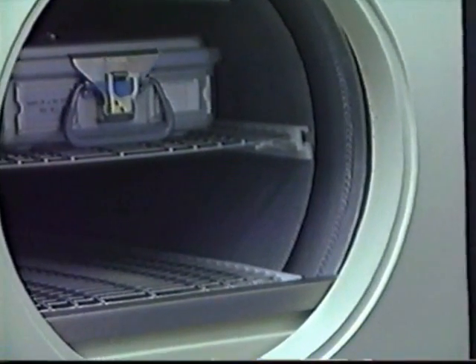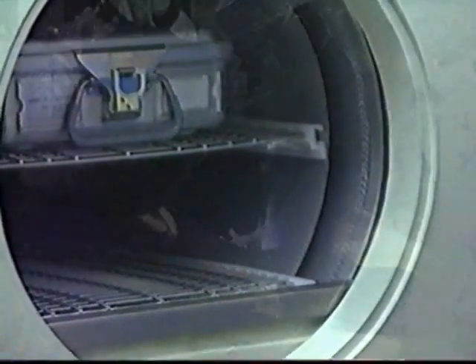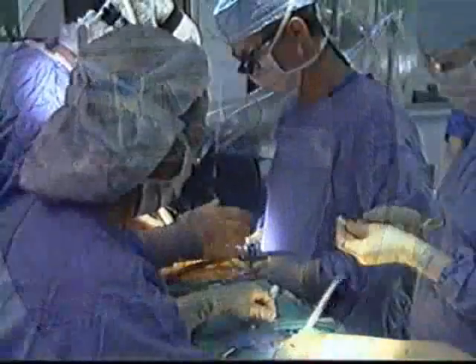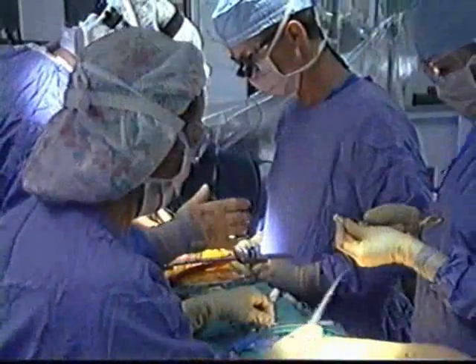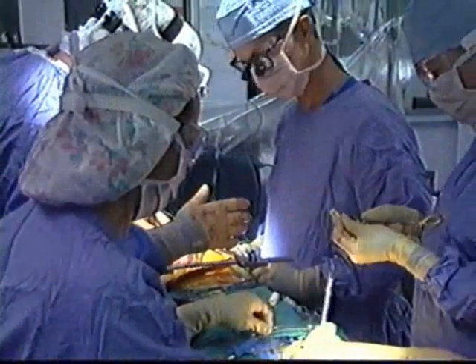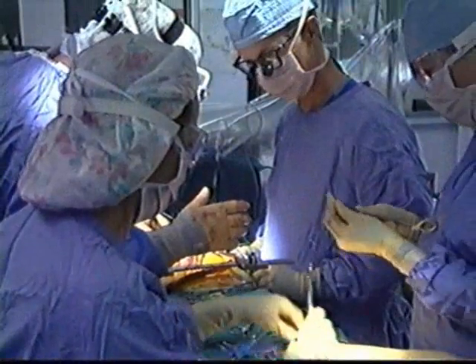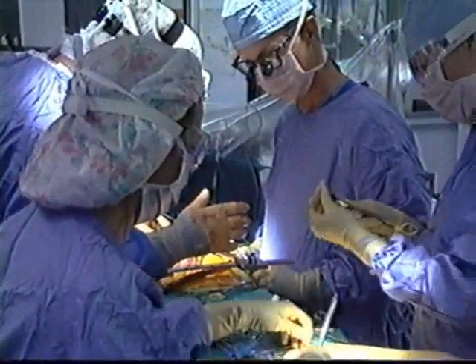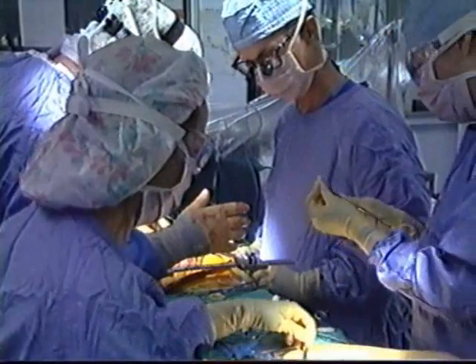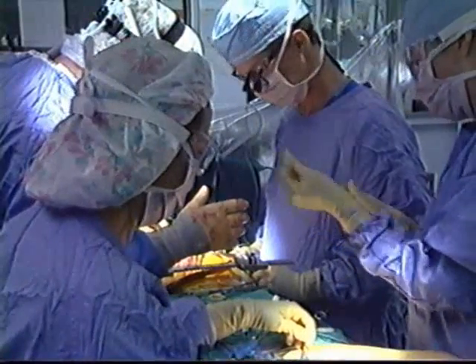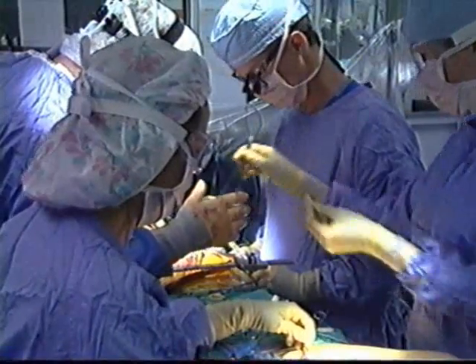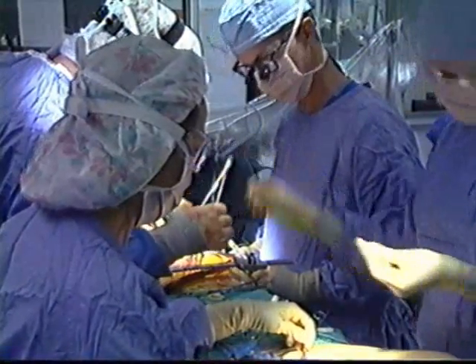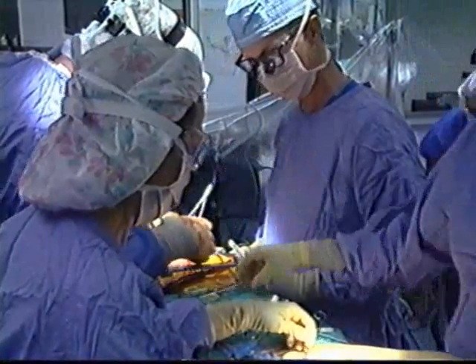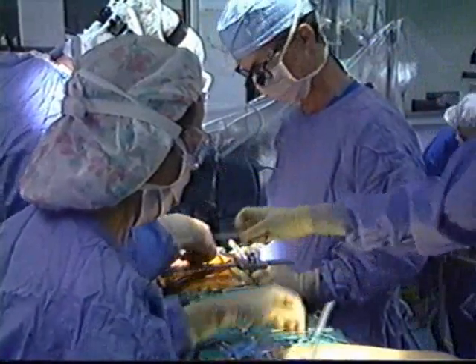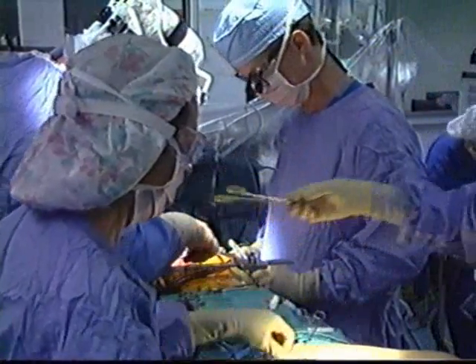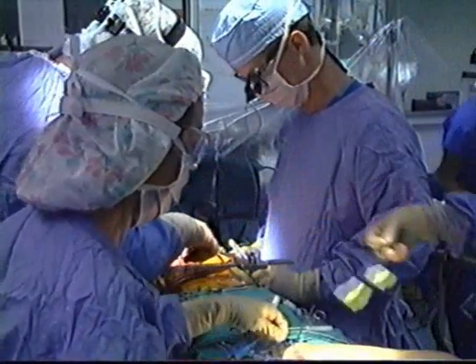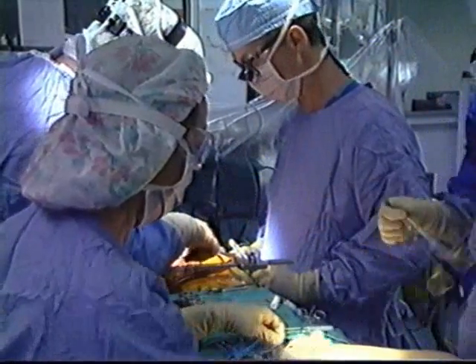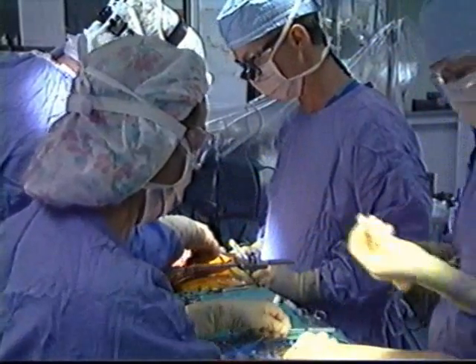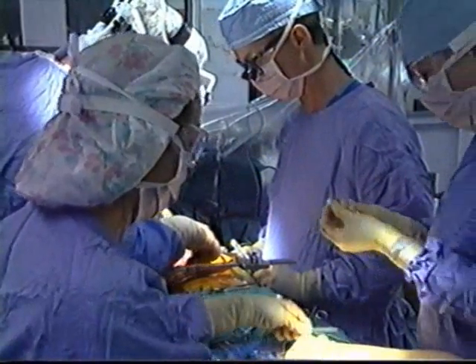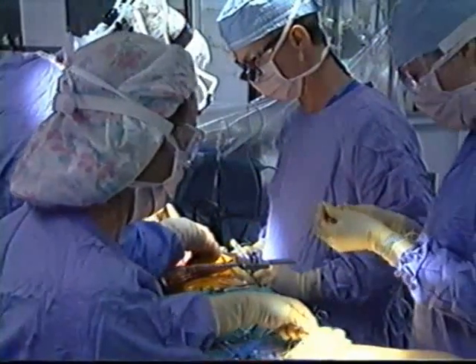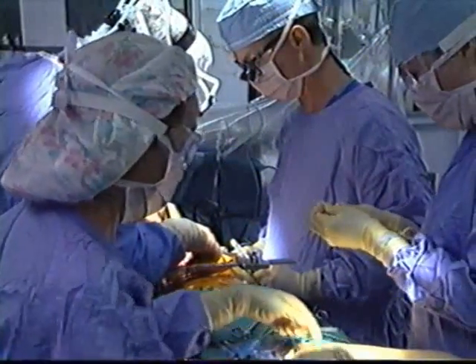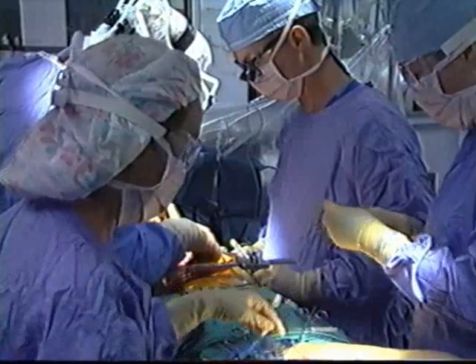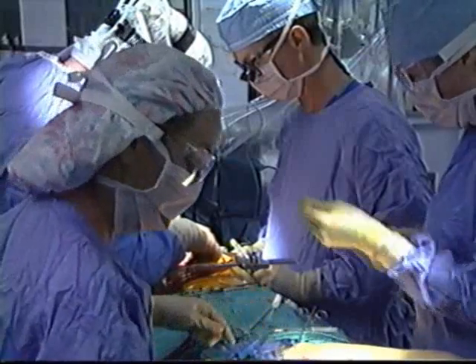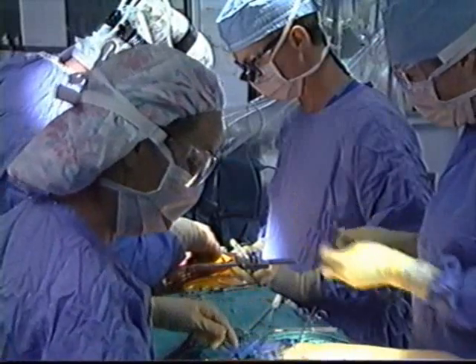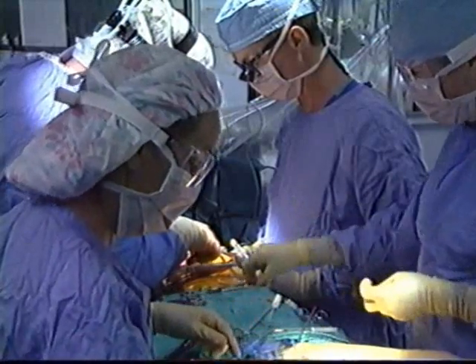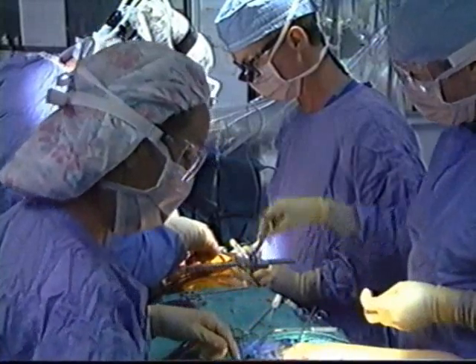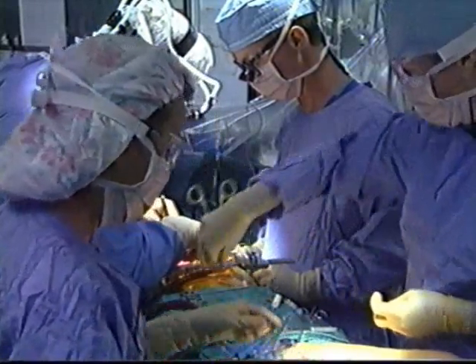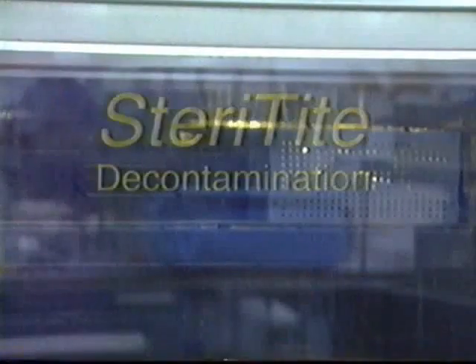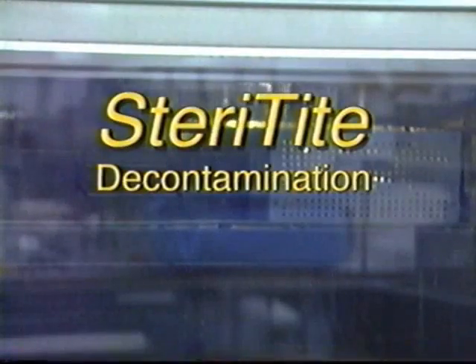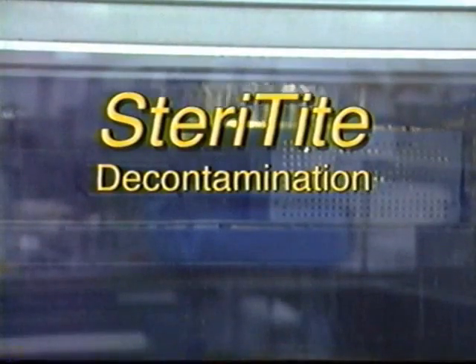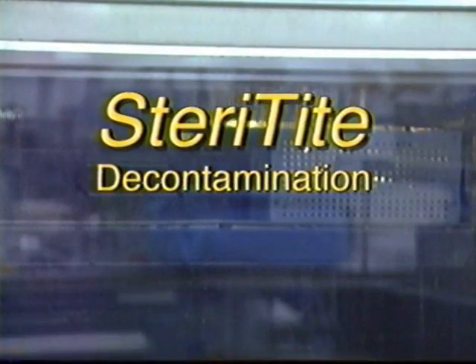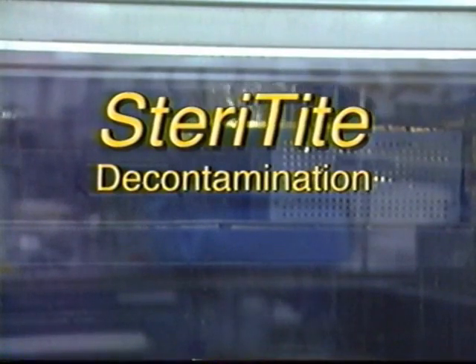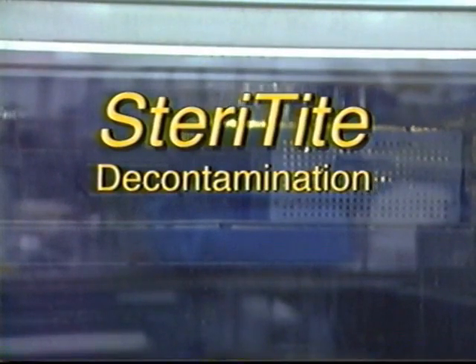Whenever a new packaging method is introduced into a health care facility, all procedures associated with its use should be carefully evaluated and adapted. StereTite decontamination.